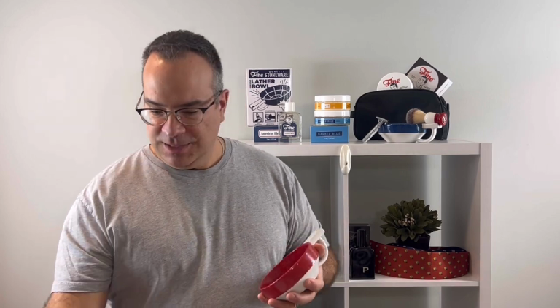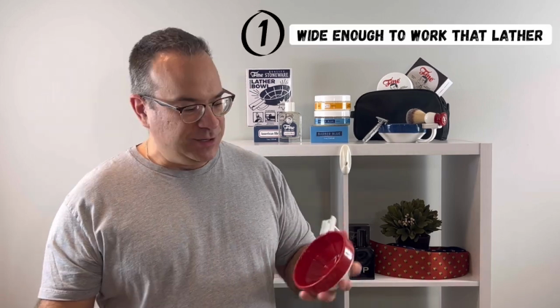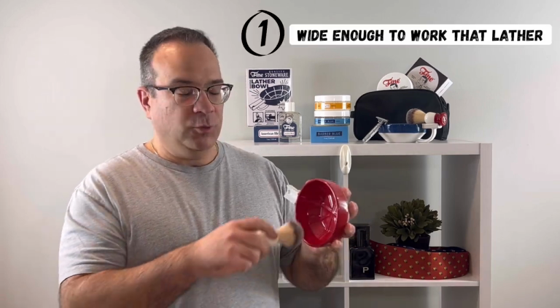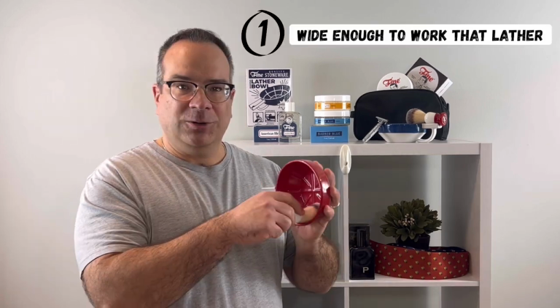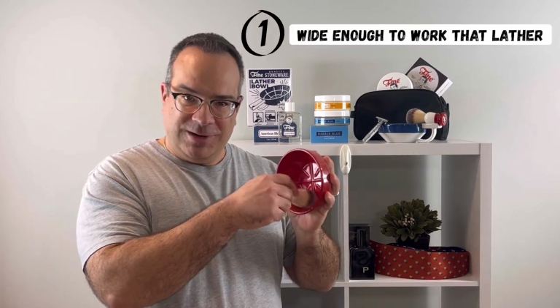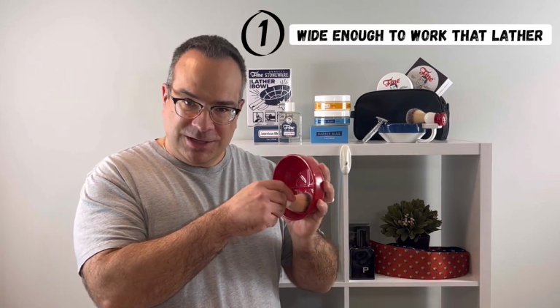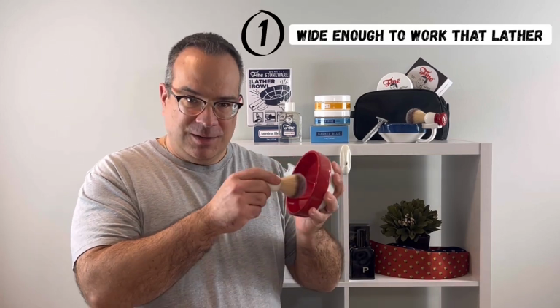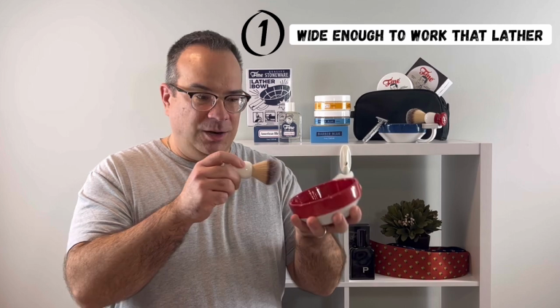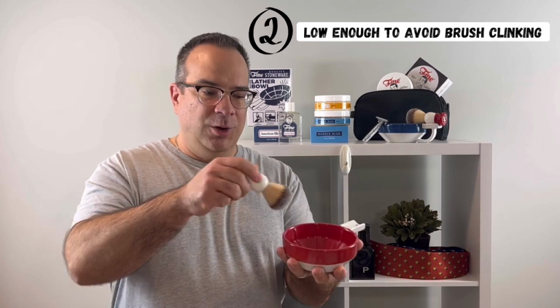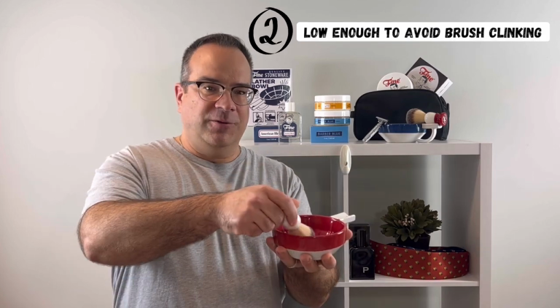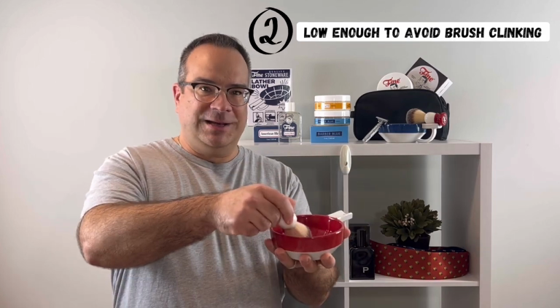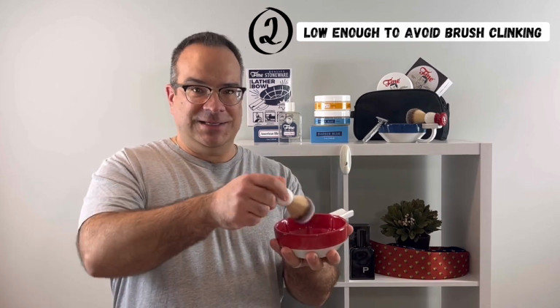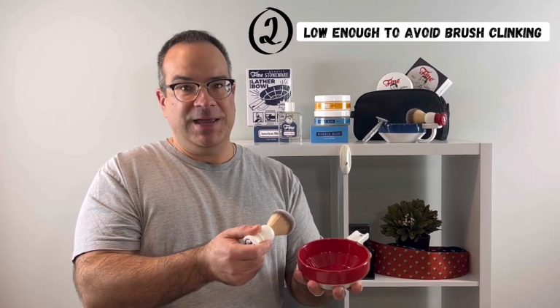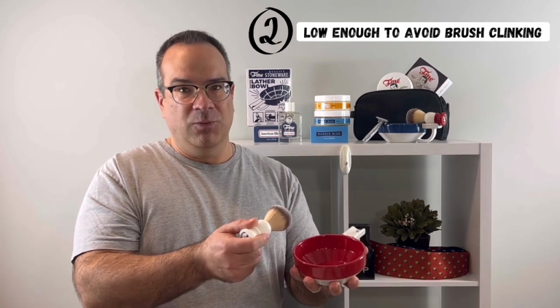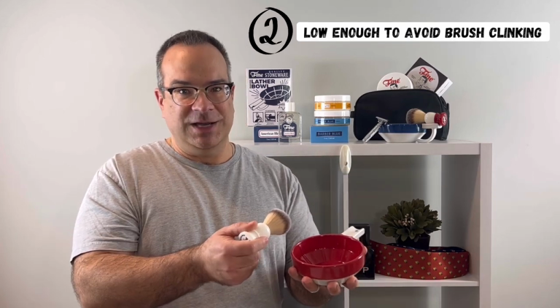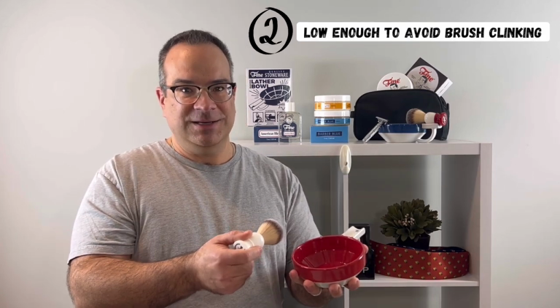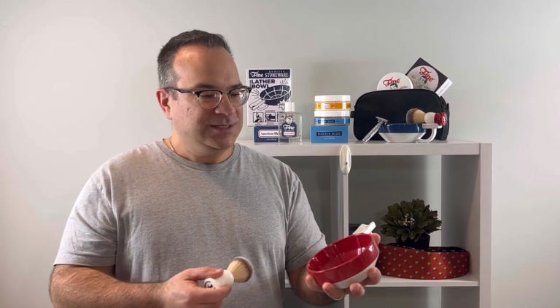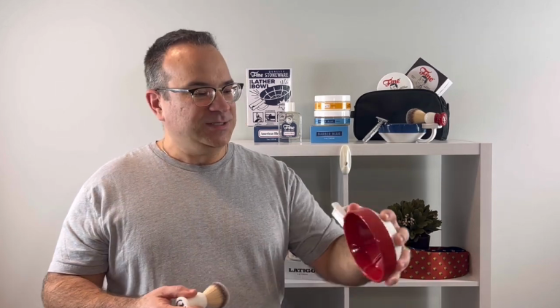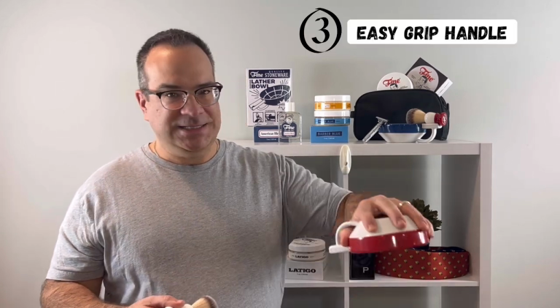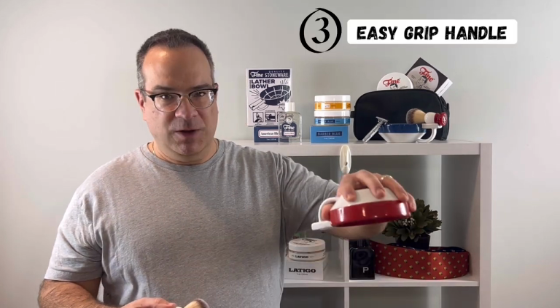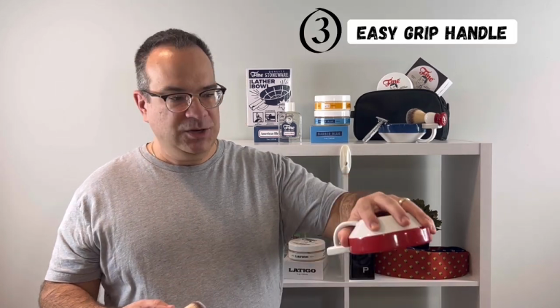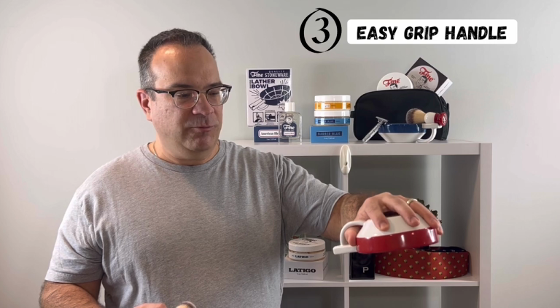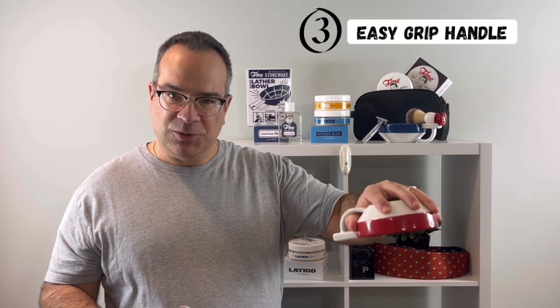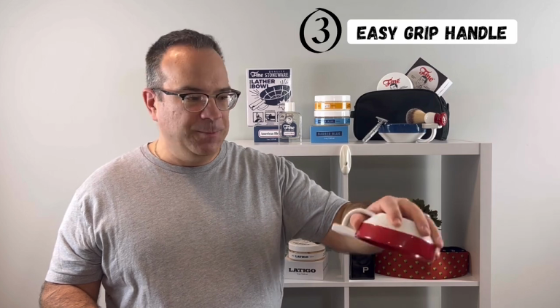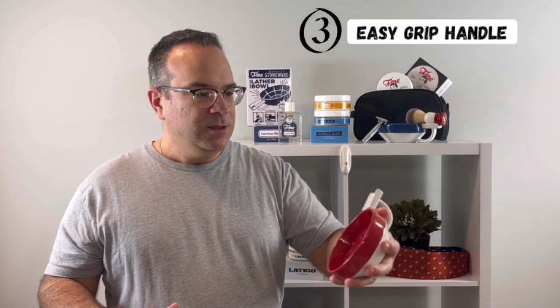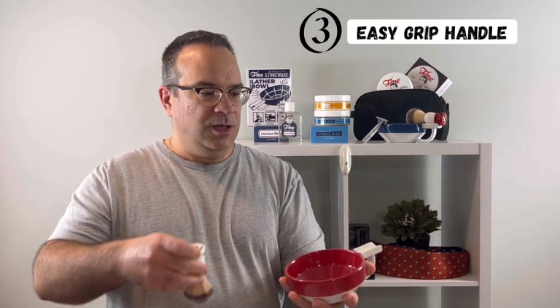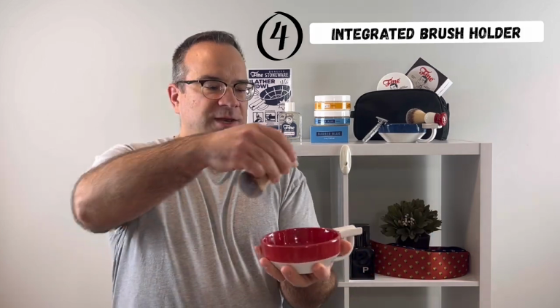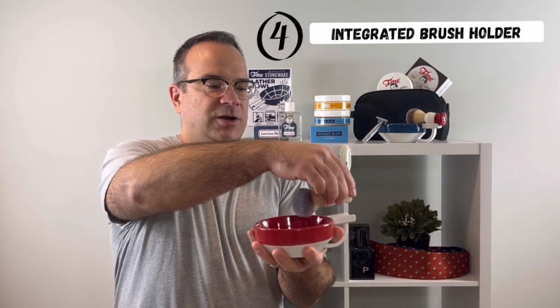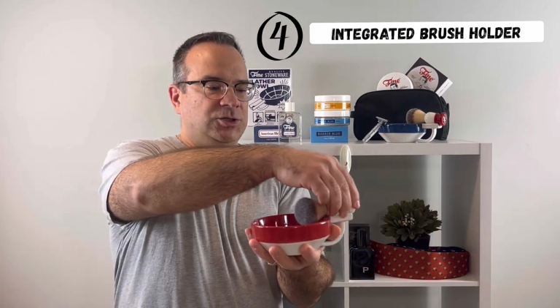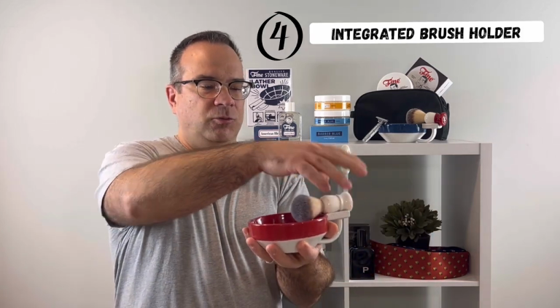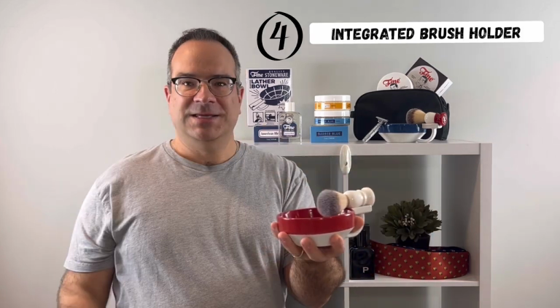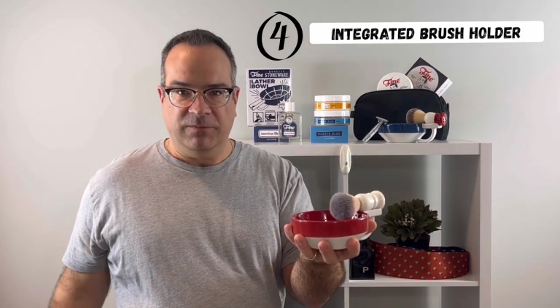It's wide enough to work your lather easily, but low enough where you're not constantly banging your brush against it. It's got this easy grip handle that wraps your thumb, with an integrated brush holder right on top of it.